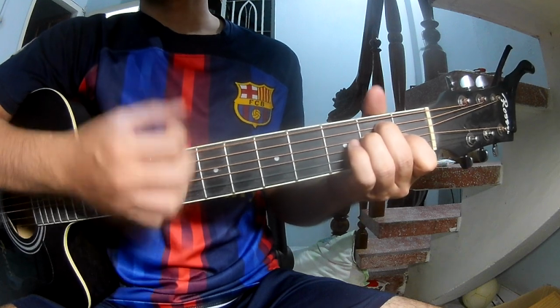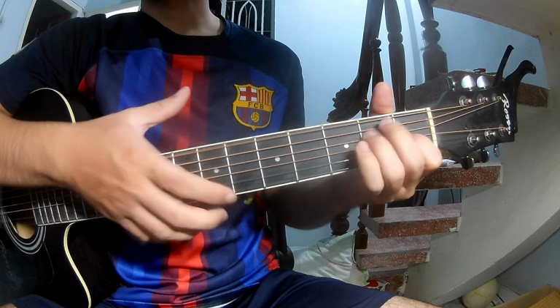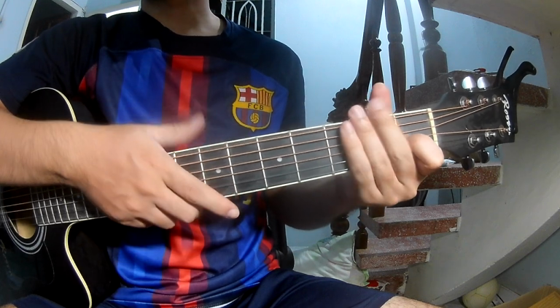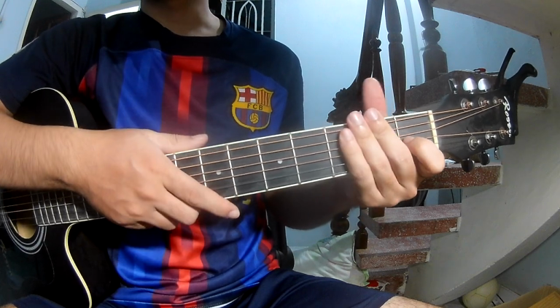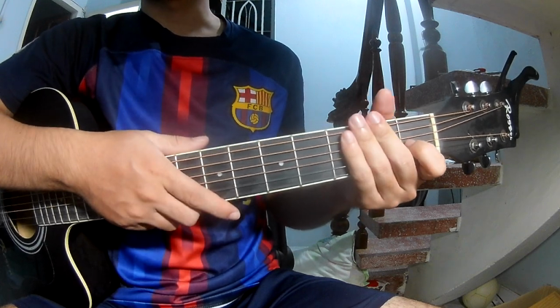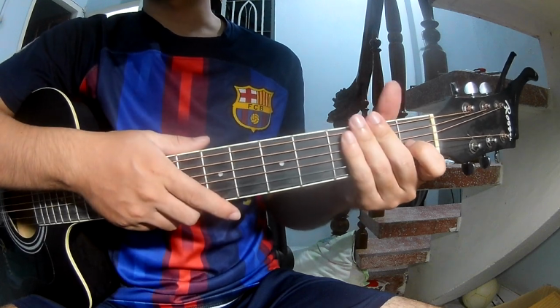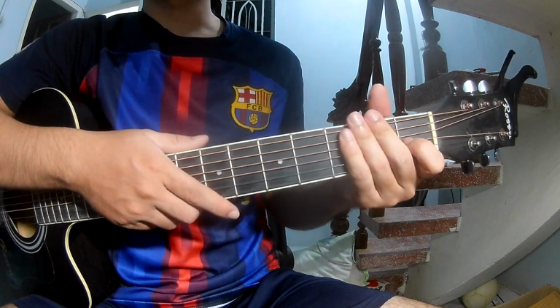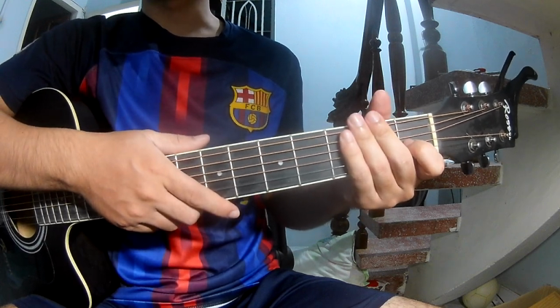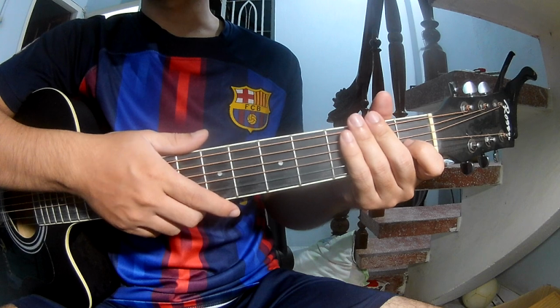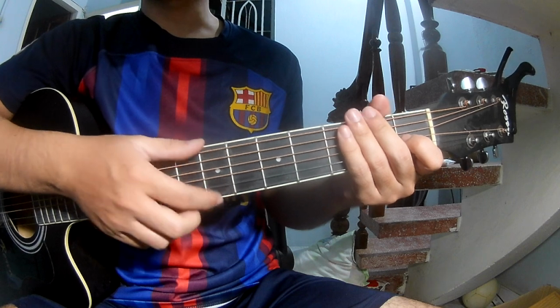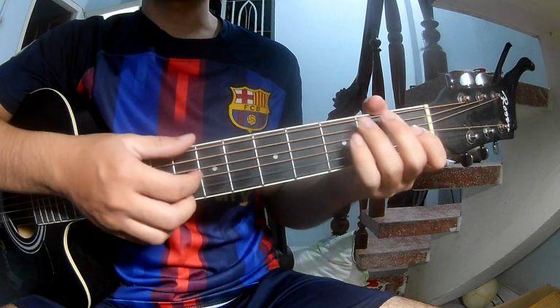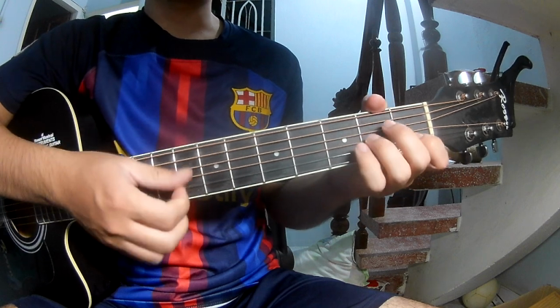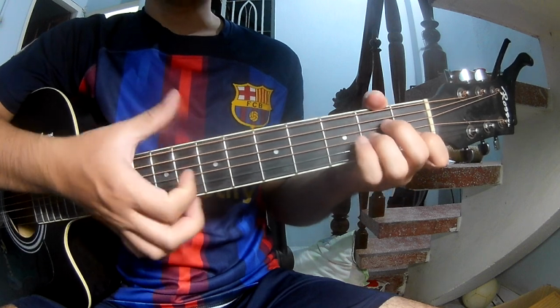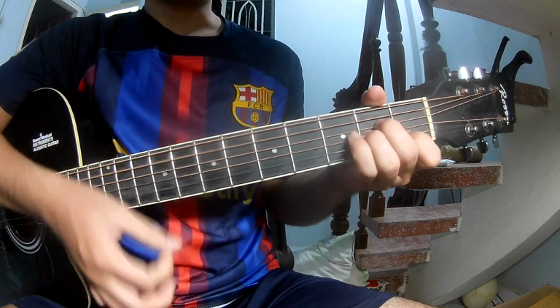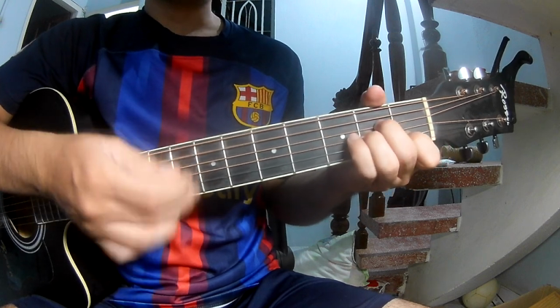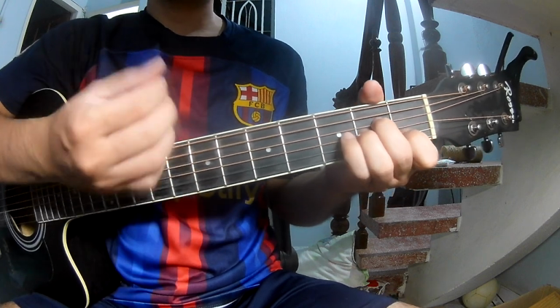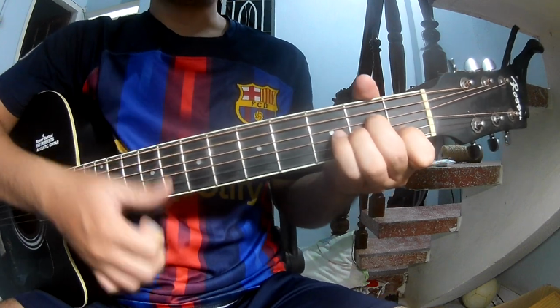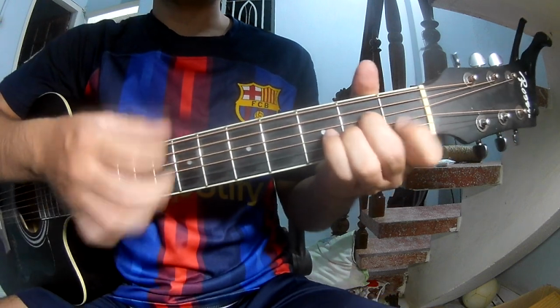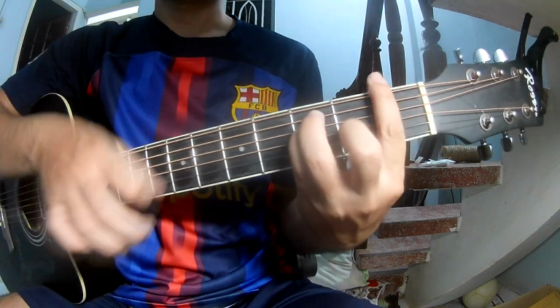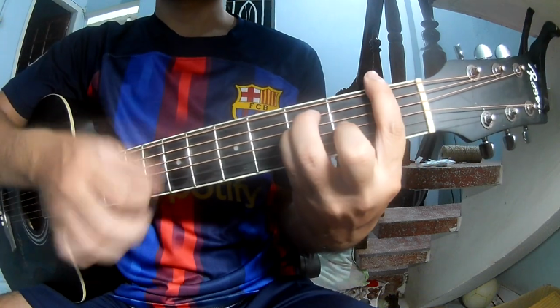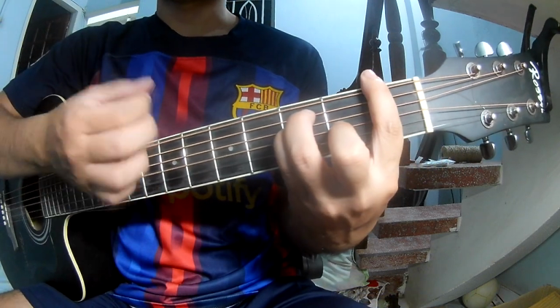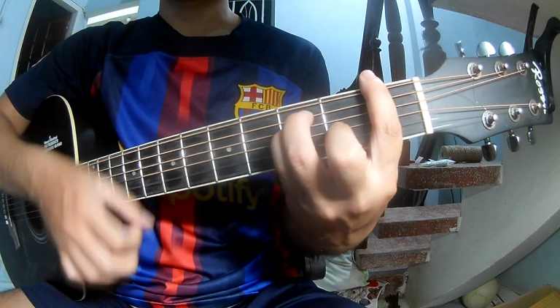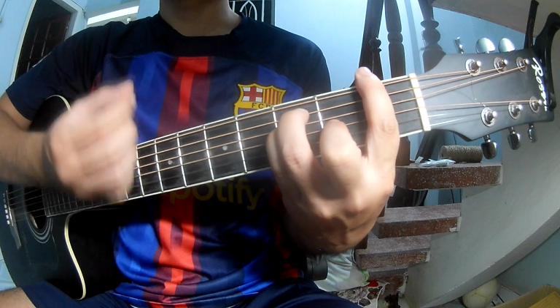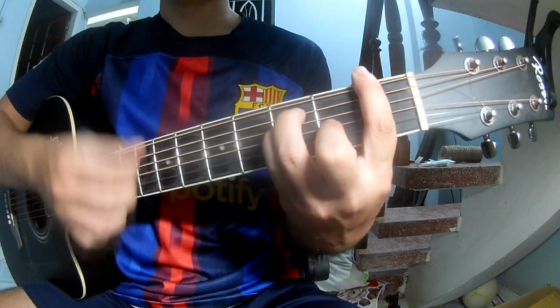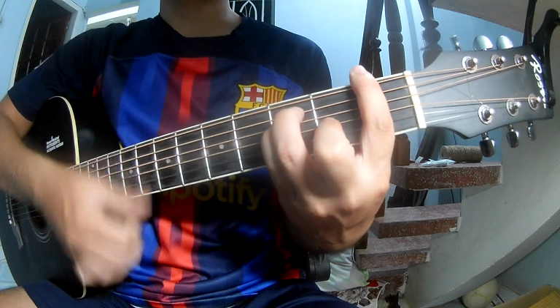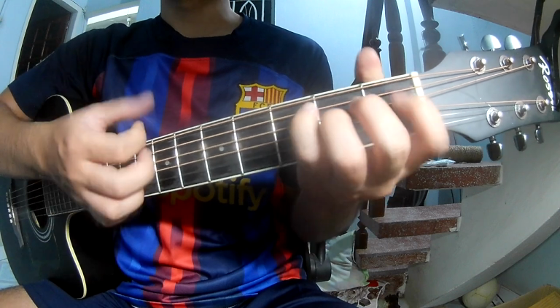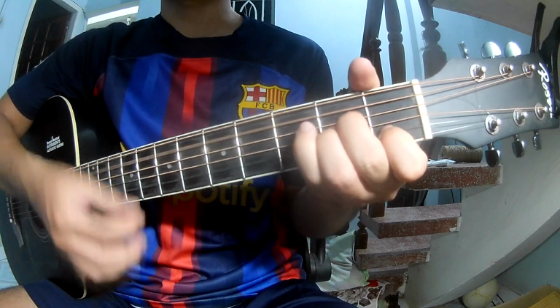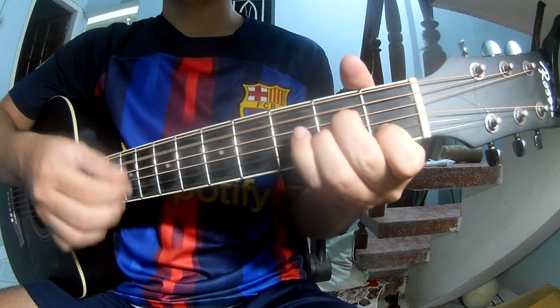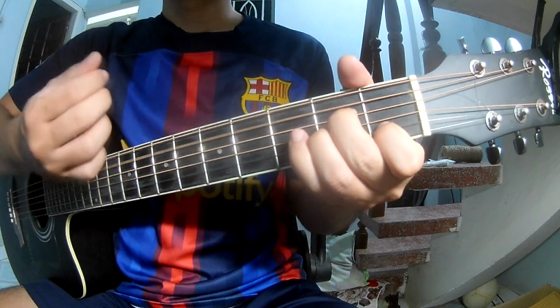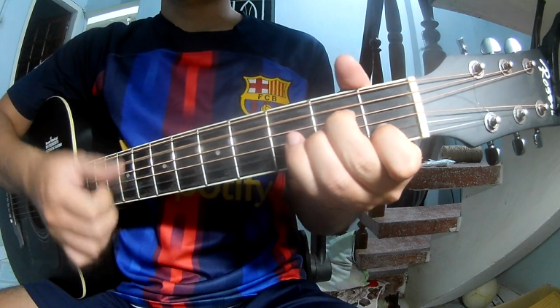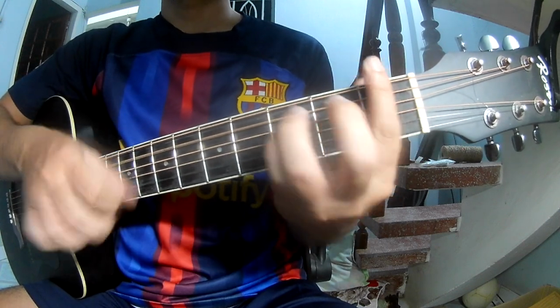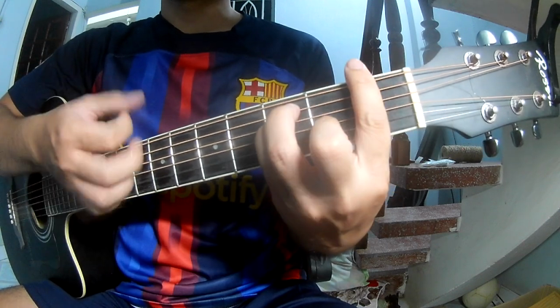Use the same strumming pattern for the verse, the chorus, and the post-chorus. You play: down, down, up, up, down, down, up, up.